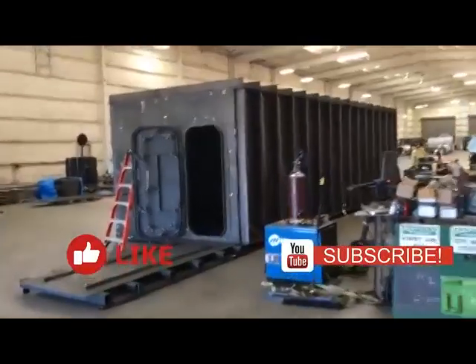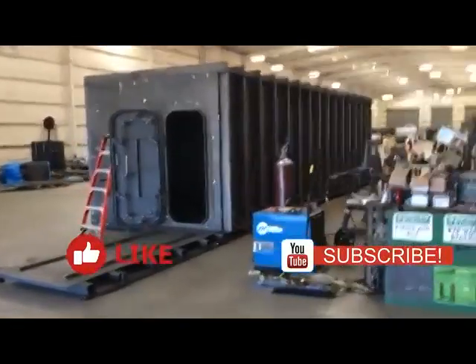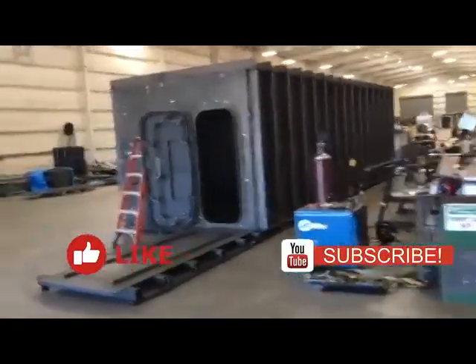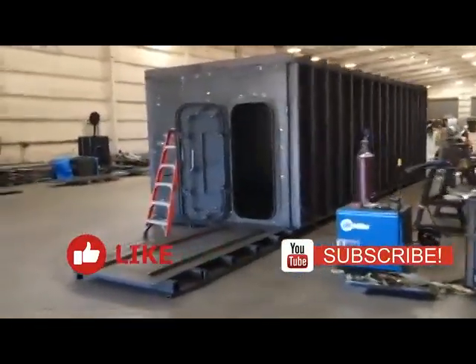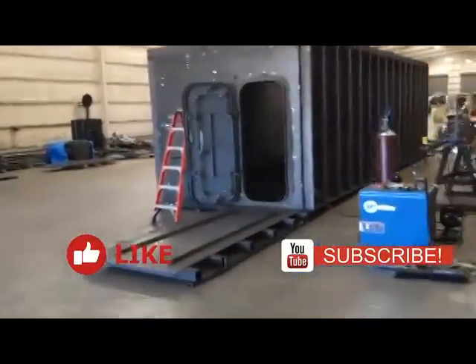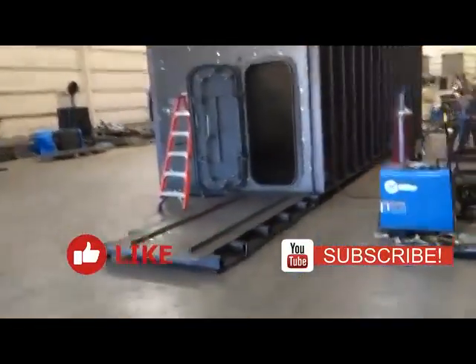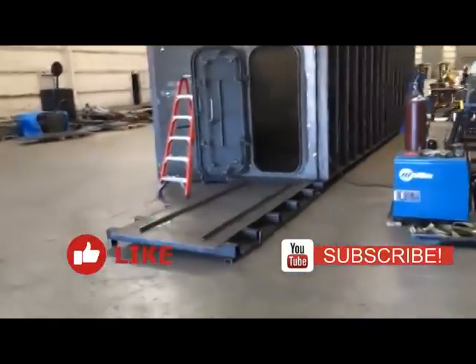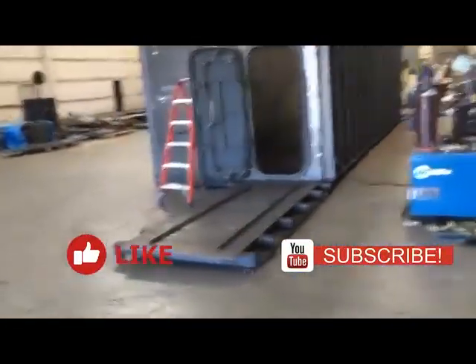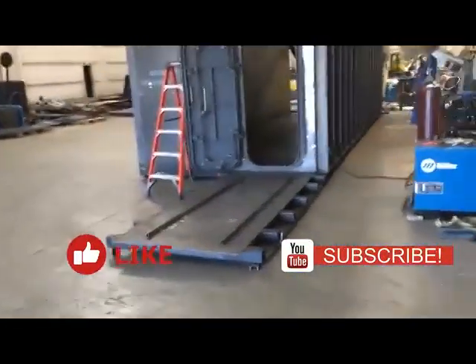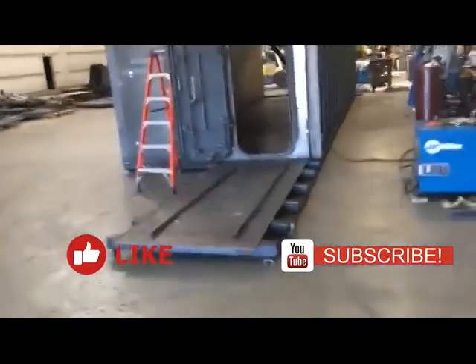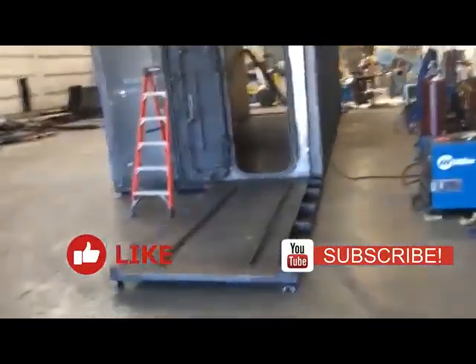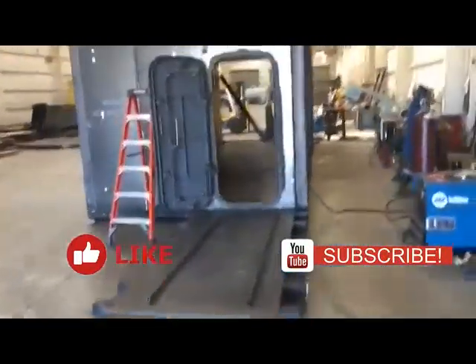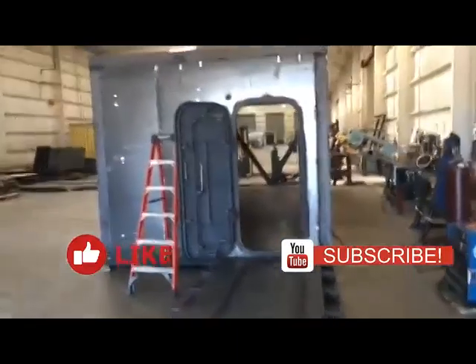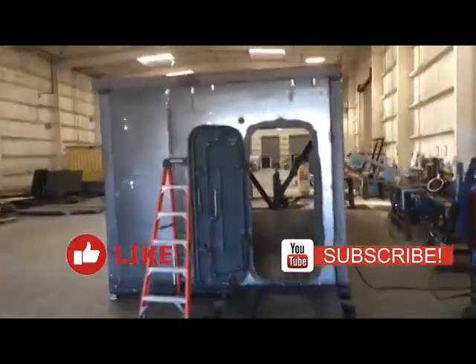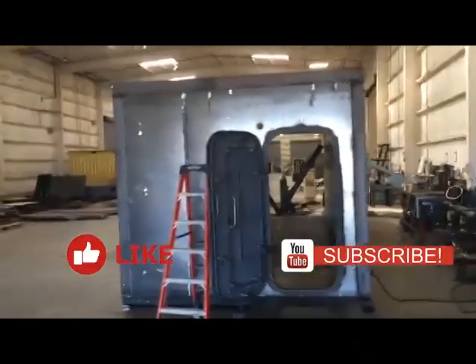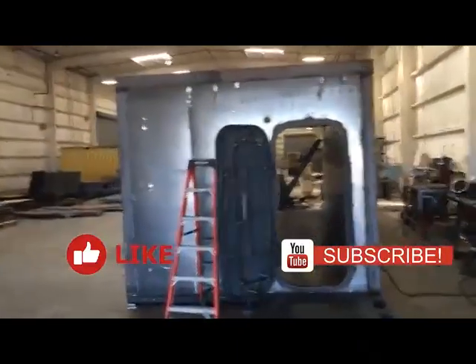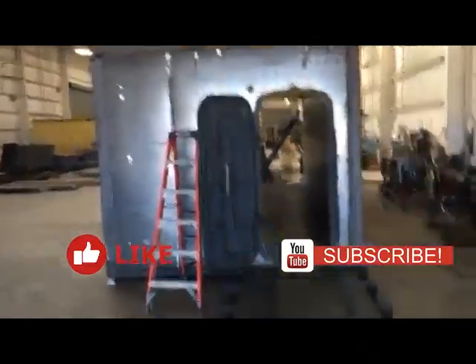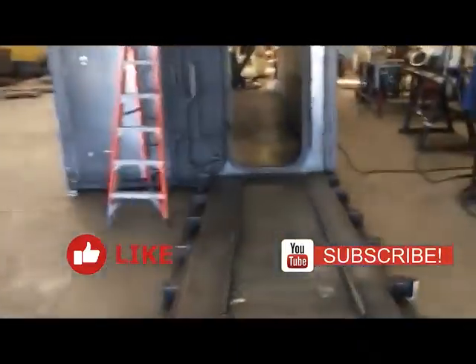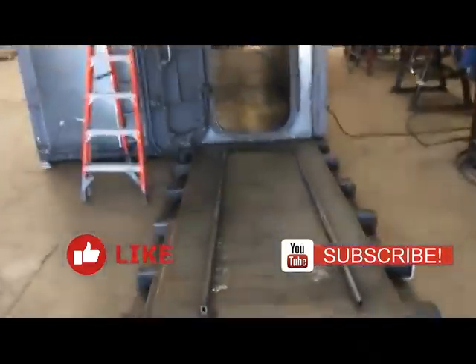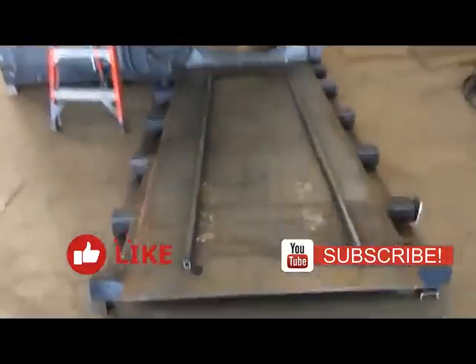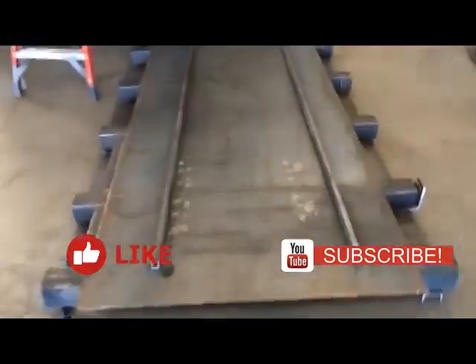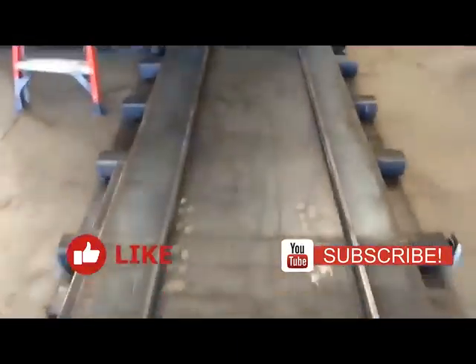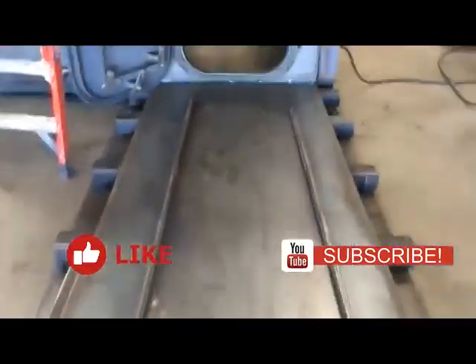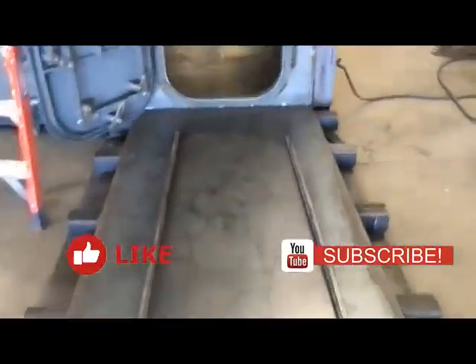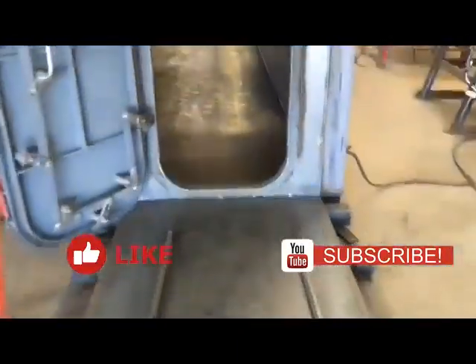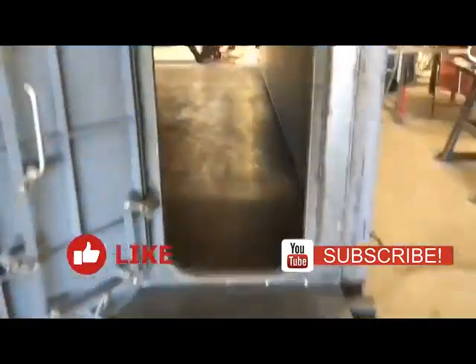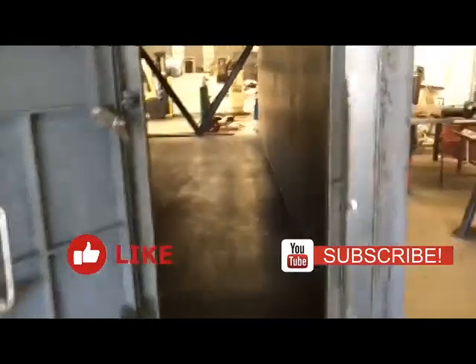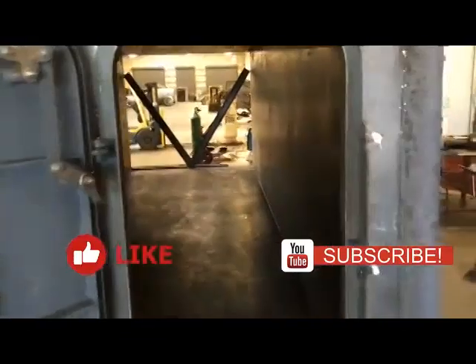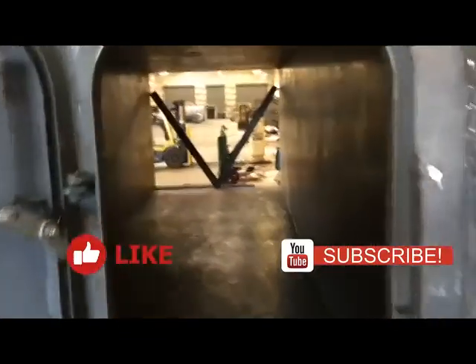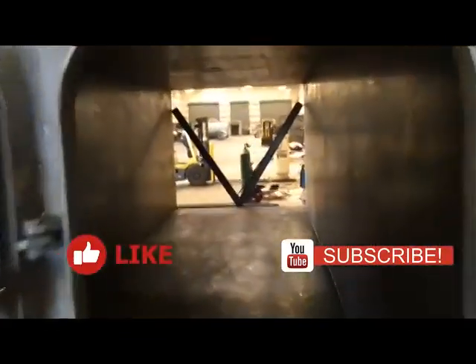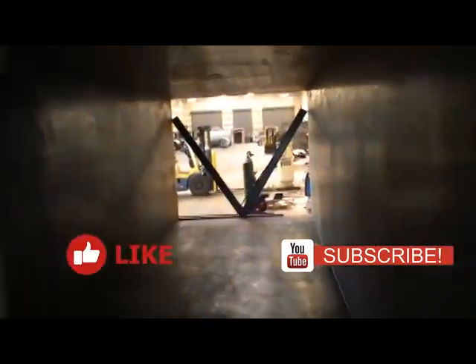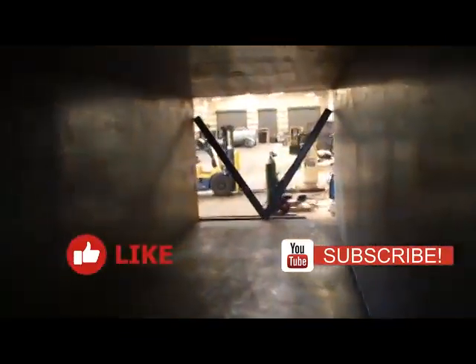So this is a square one. This is the mudroom entrance right here. It's under construction right now. This is a 10 by 30.